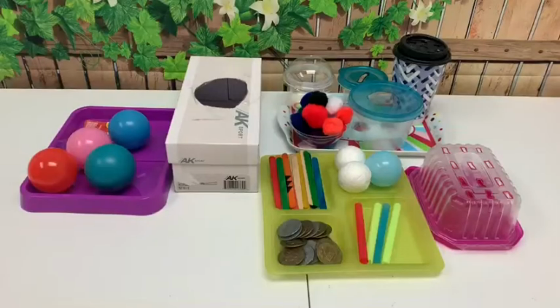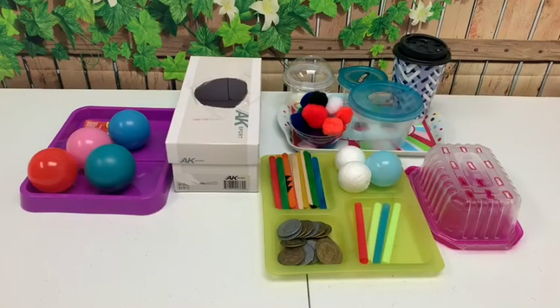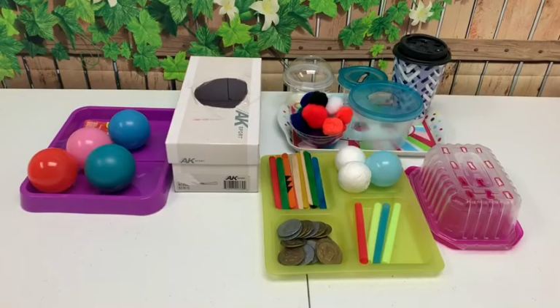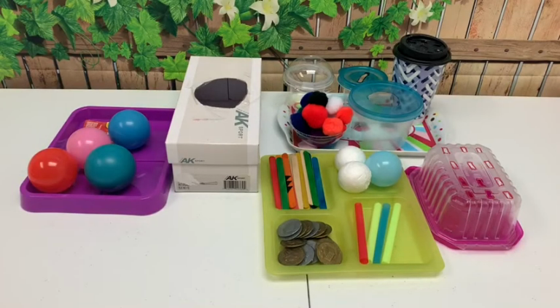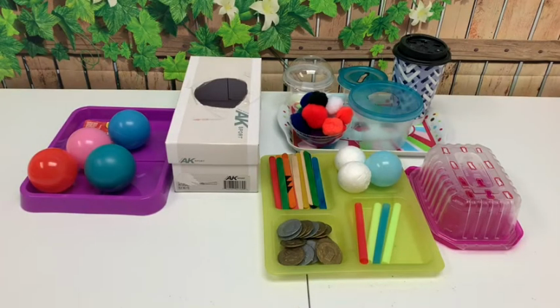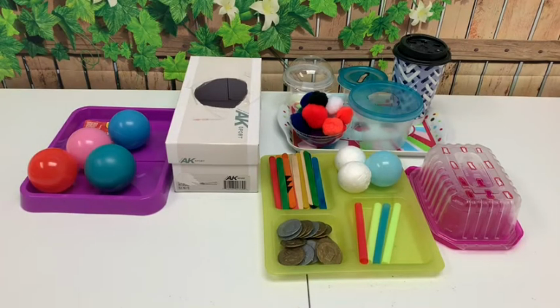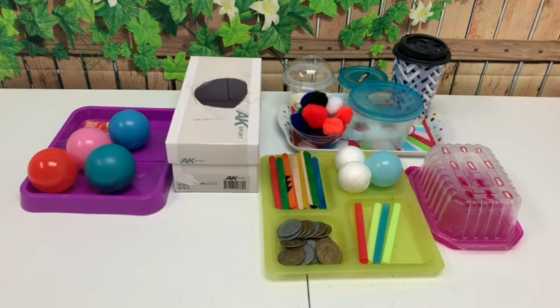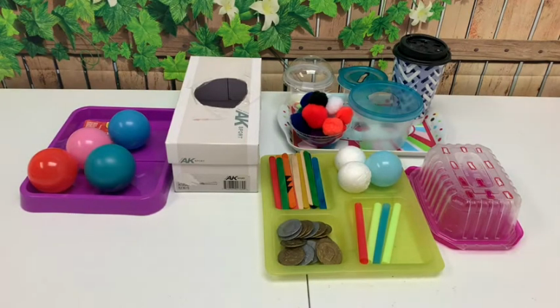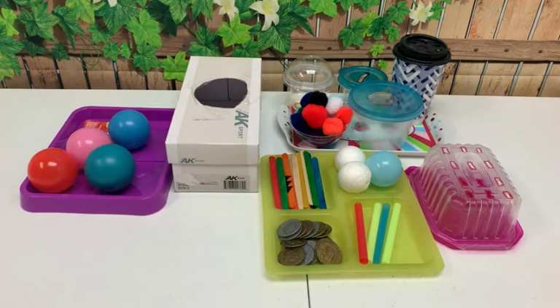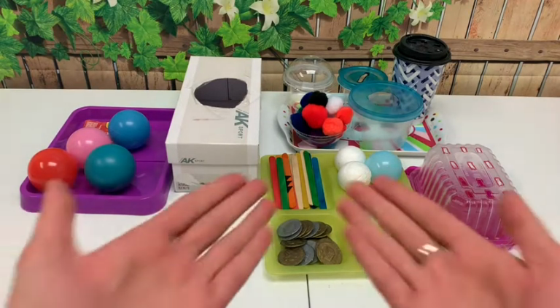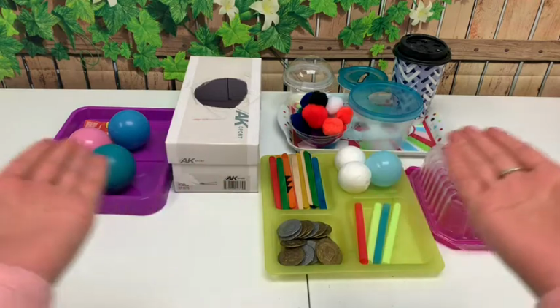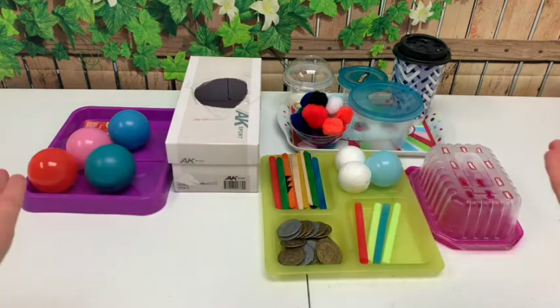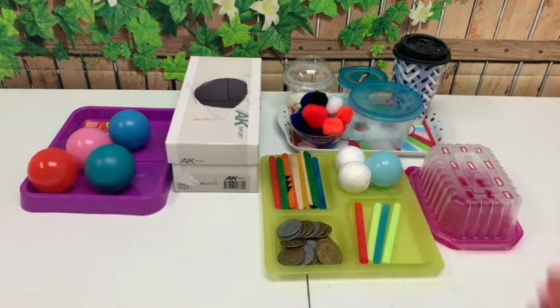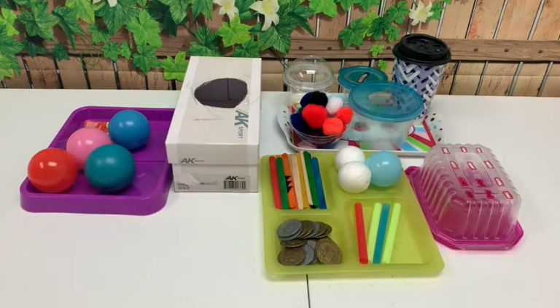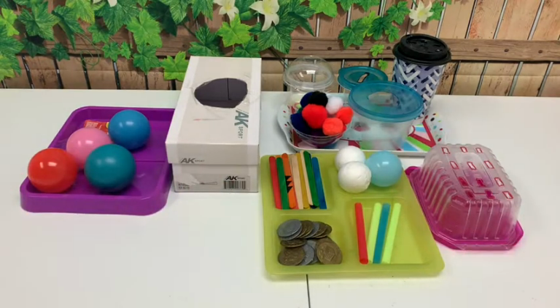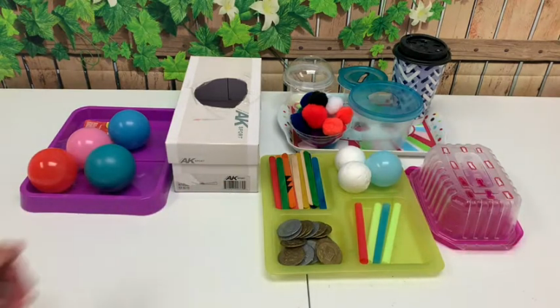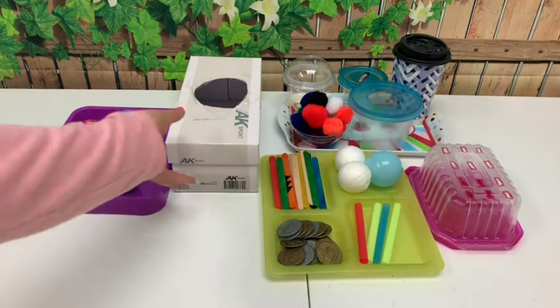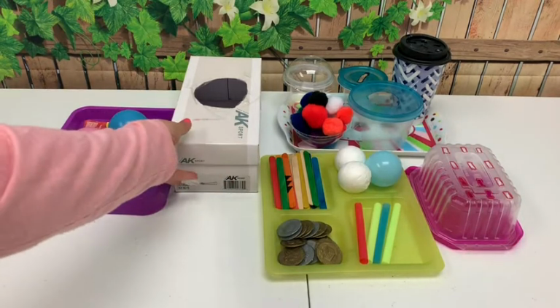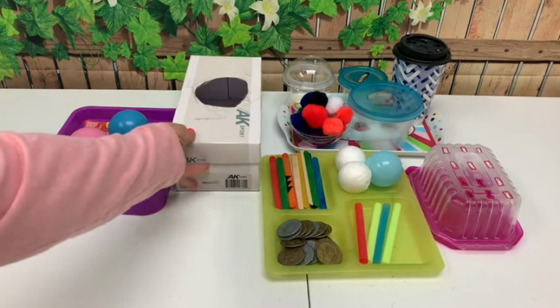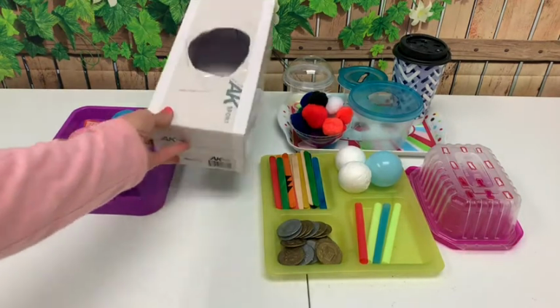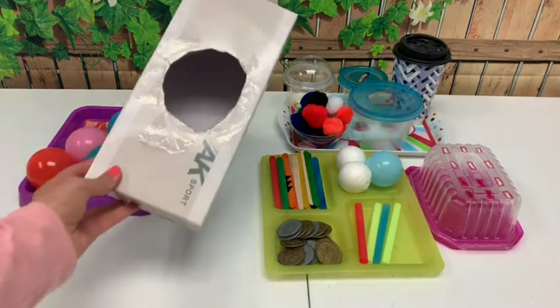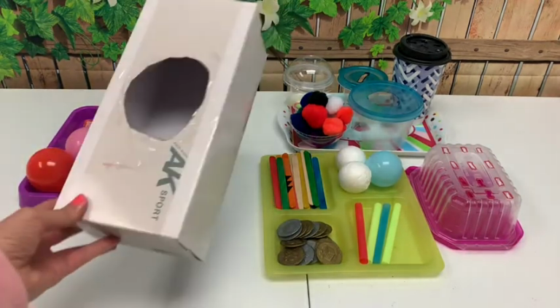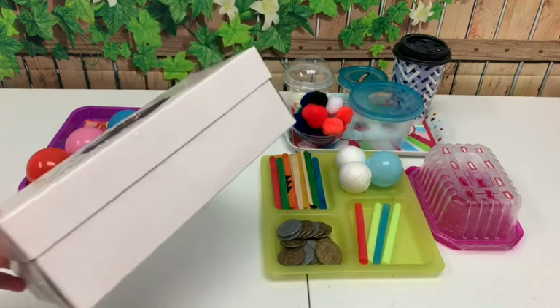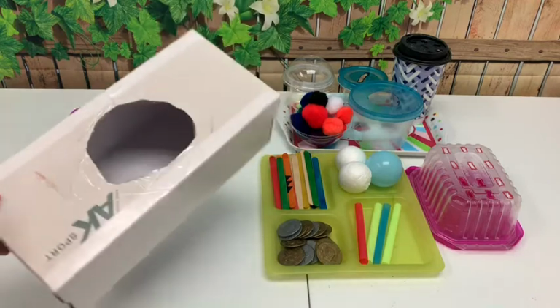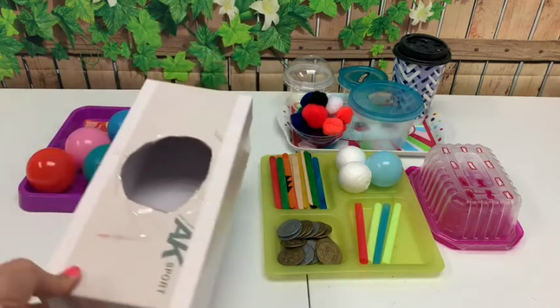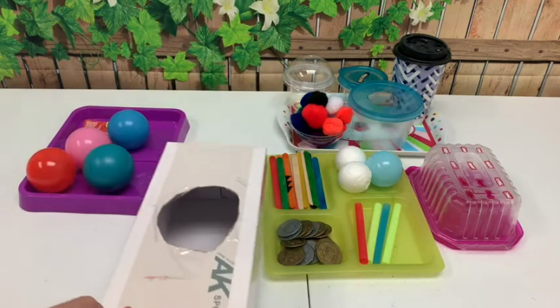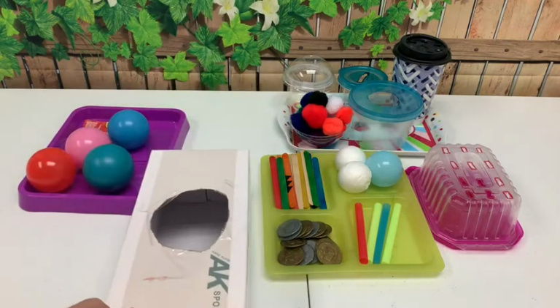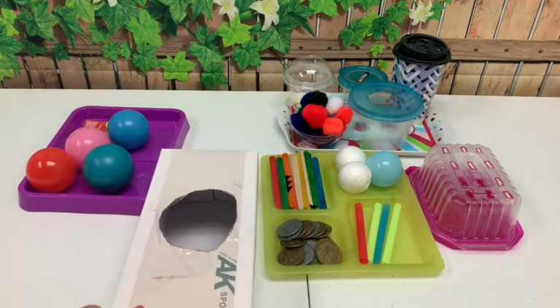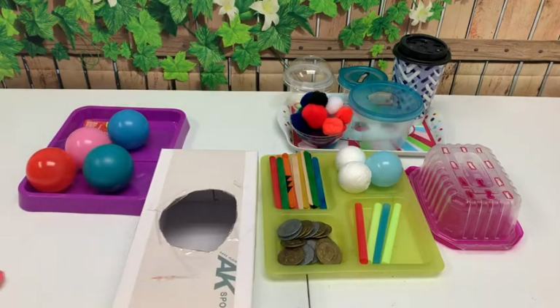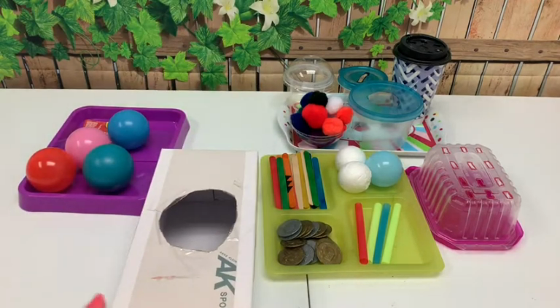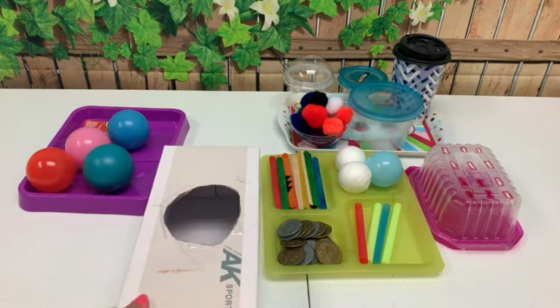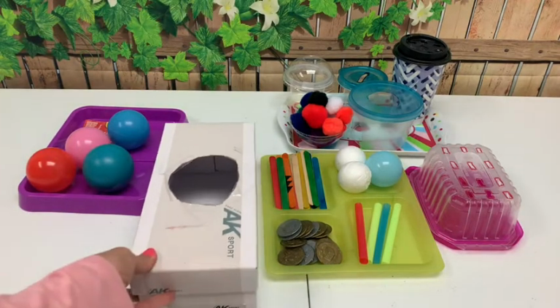Hello everyone! Today I'm going to show you how to create your own homemade toys. You are going to need food containers, cups, and boxes of different shapes and sizes.